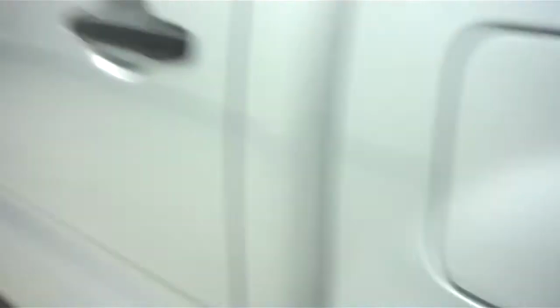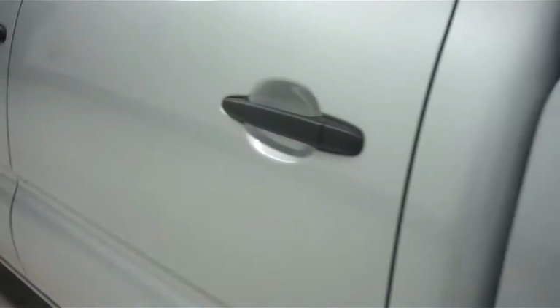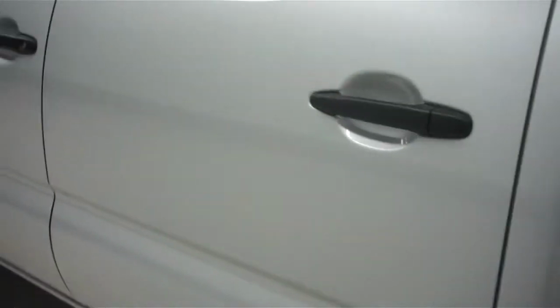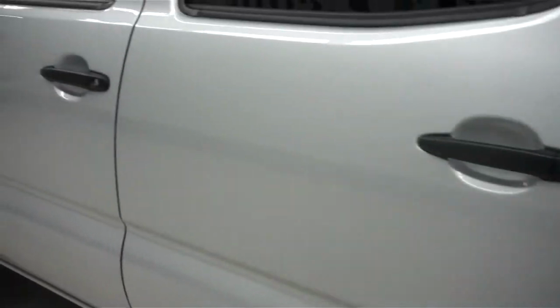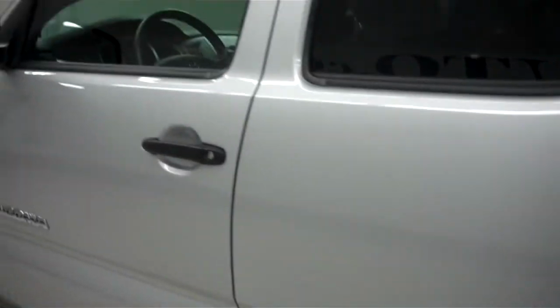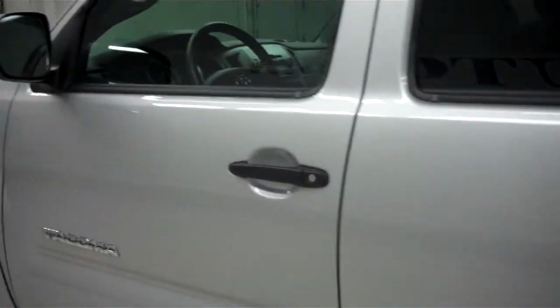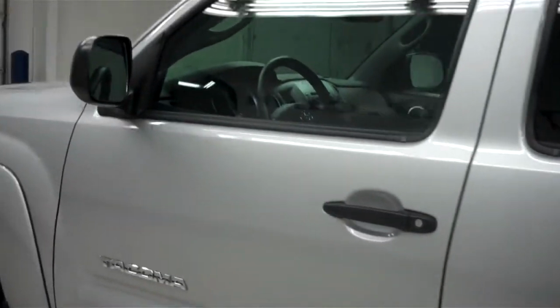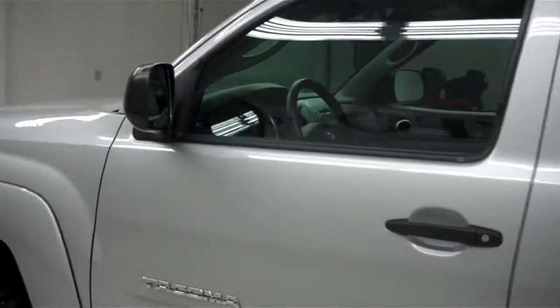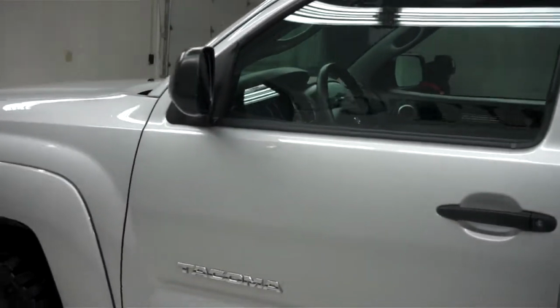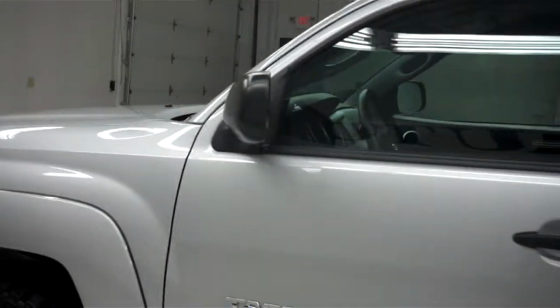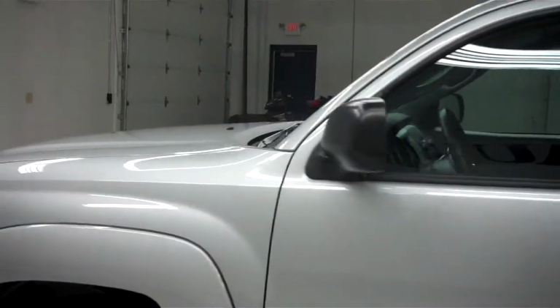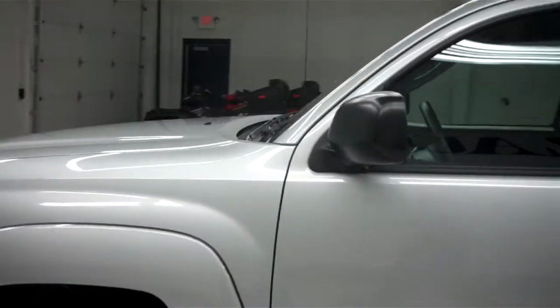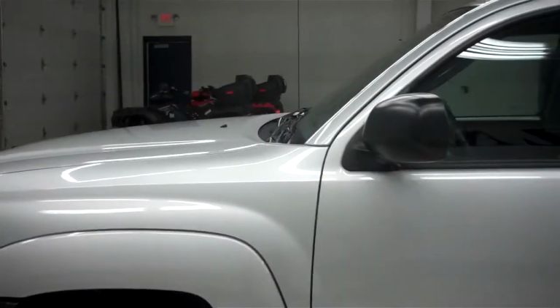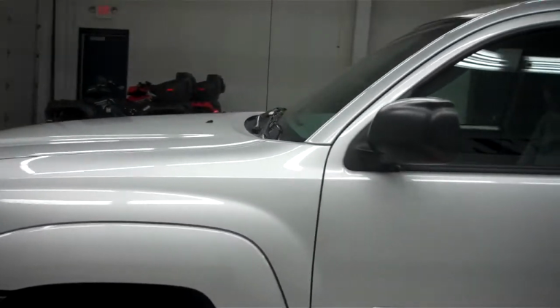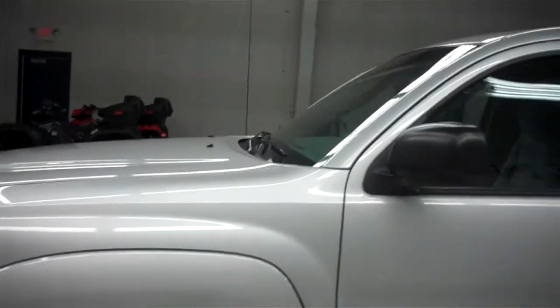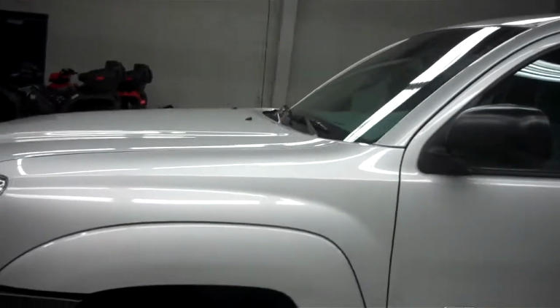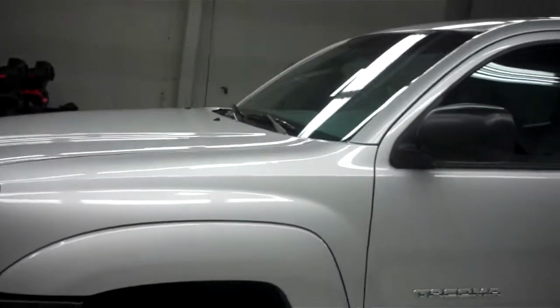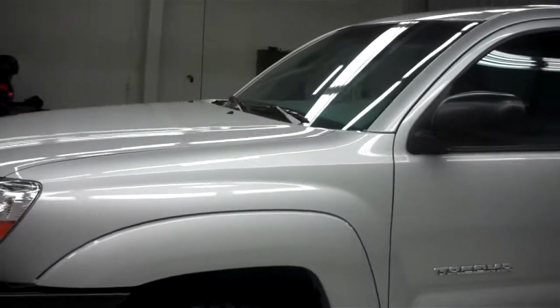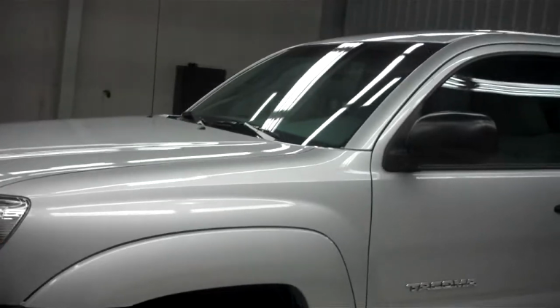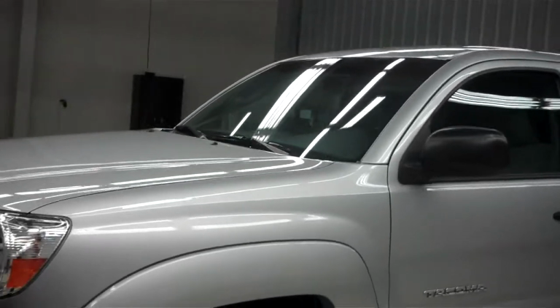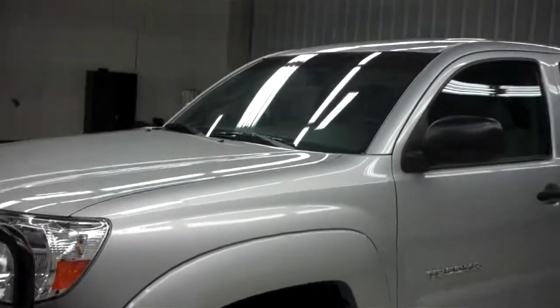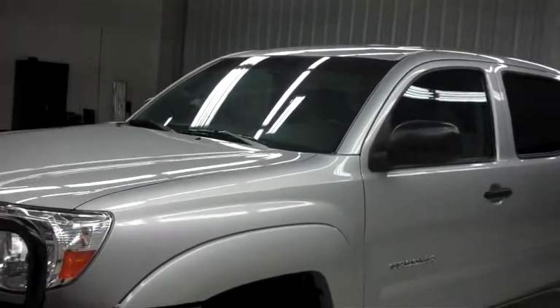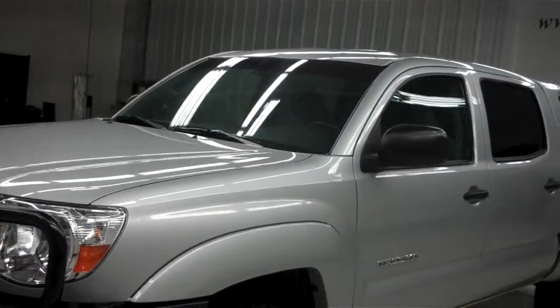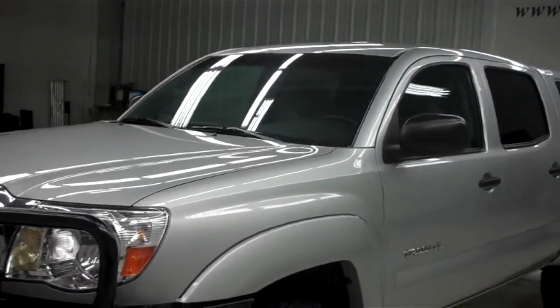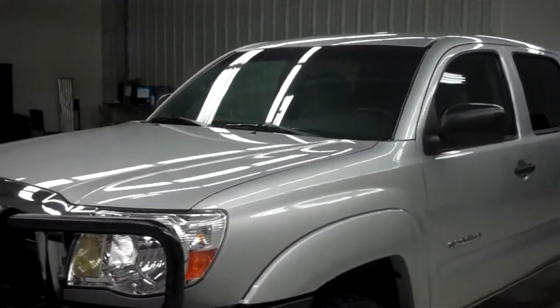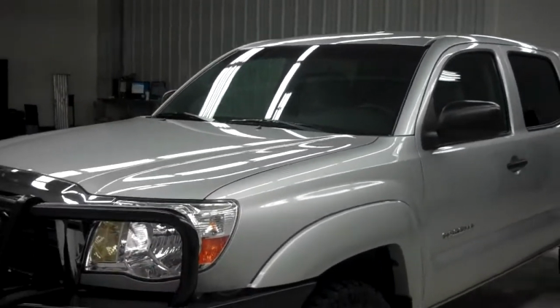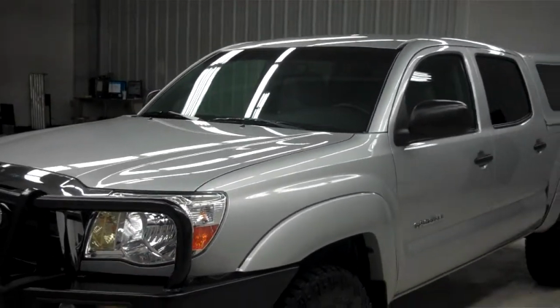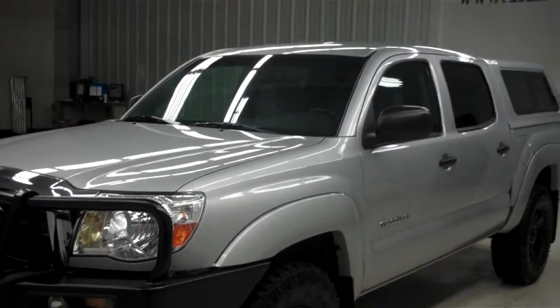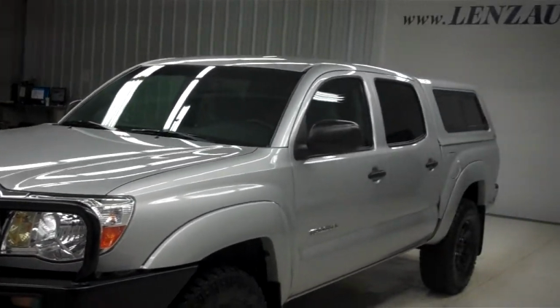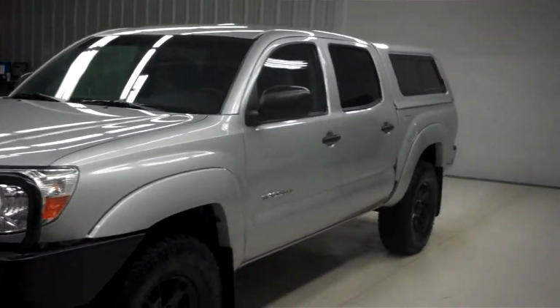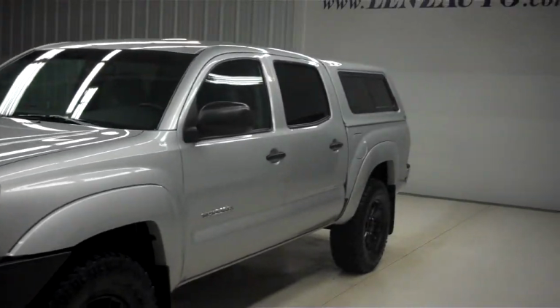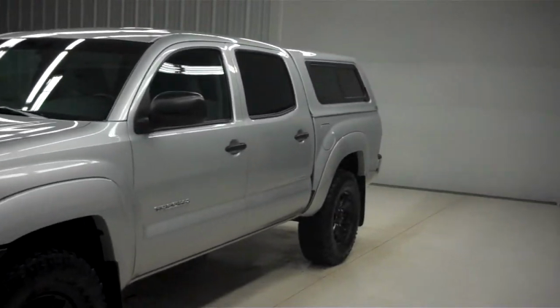I do these videos here at Lenz Truck Center so that way, if you do live a distance away or you simply live here in town, you'll be able to see the vehicle inside and out before you take the trip here to see it in person.